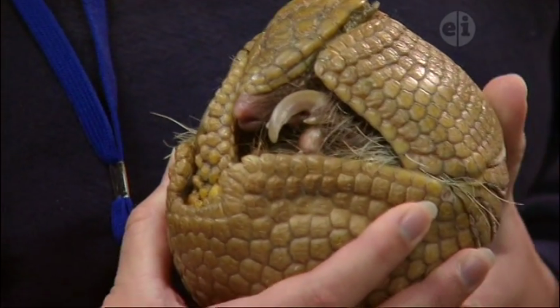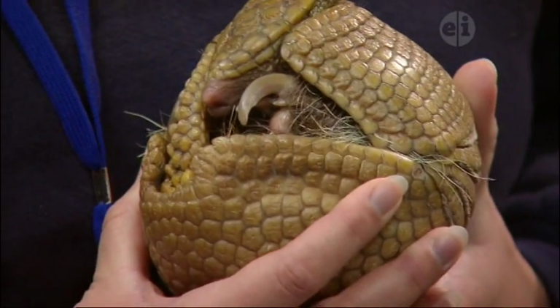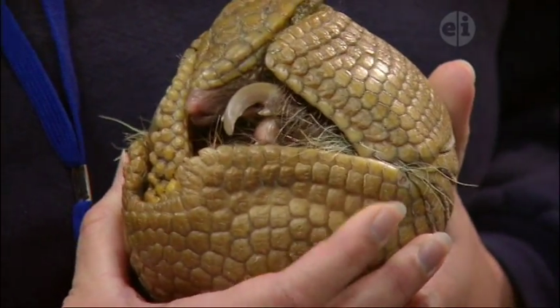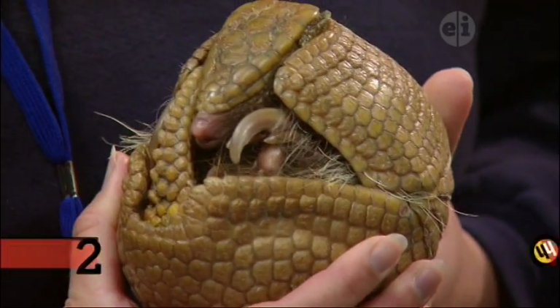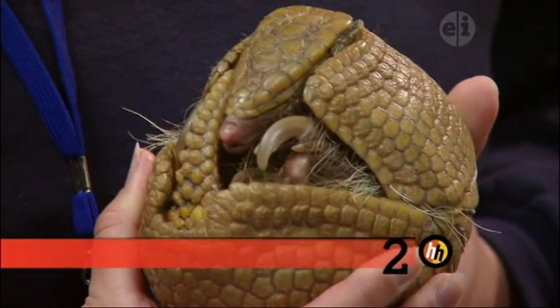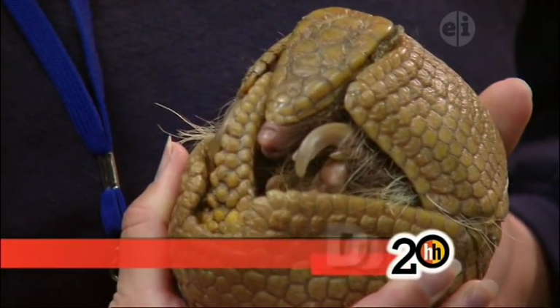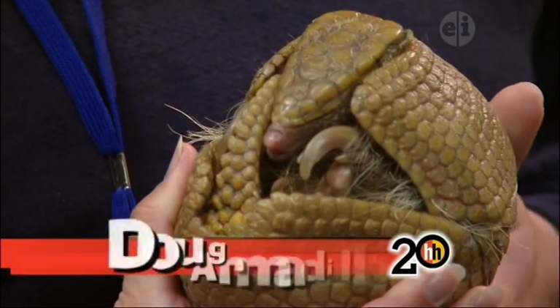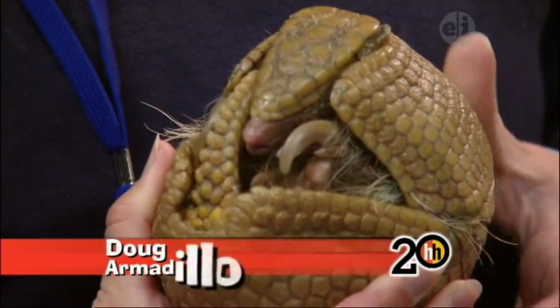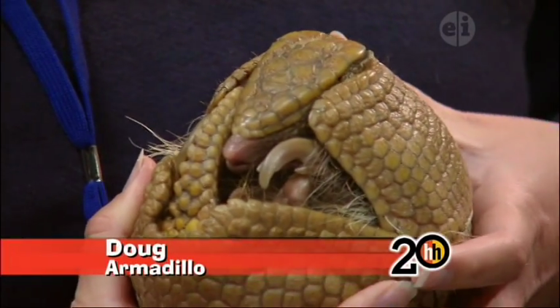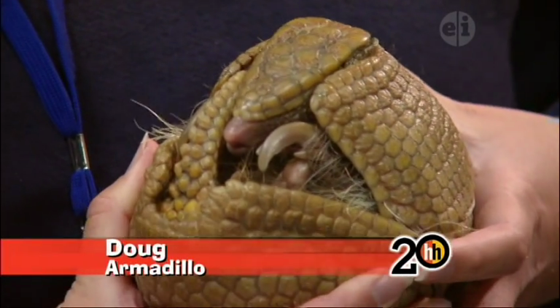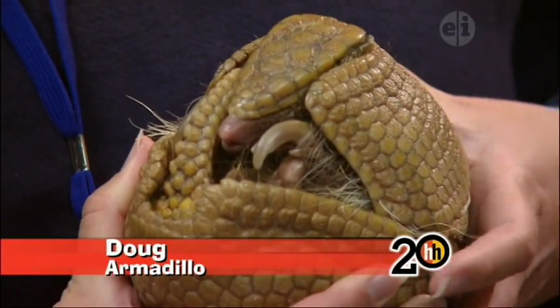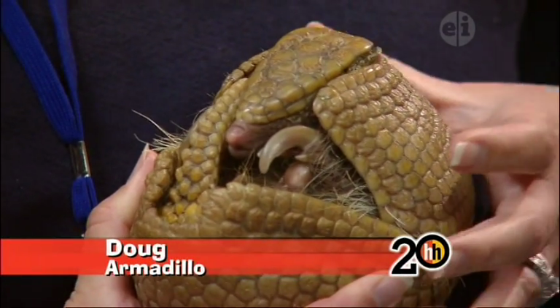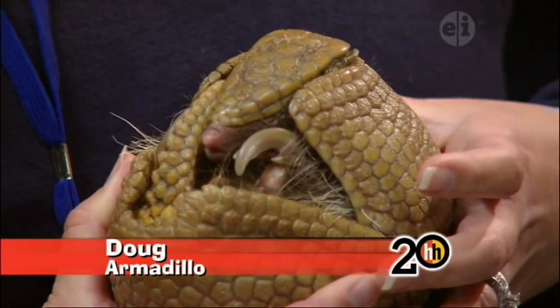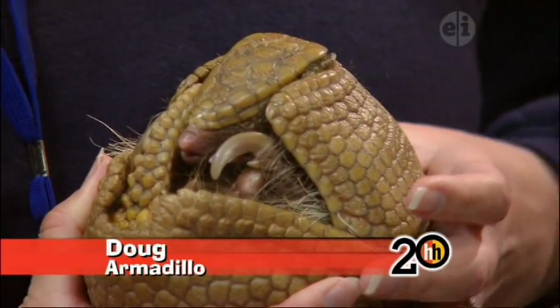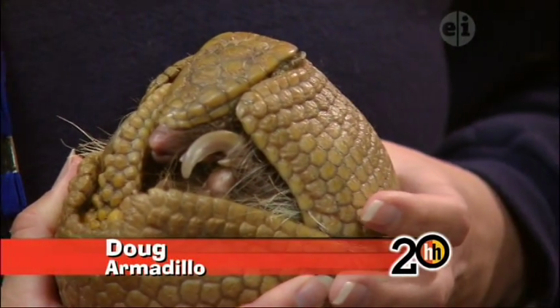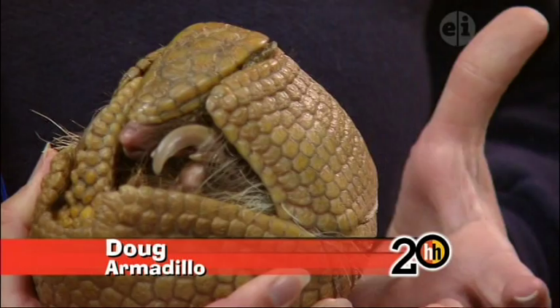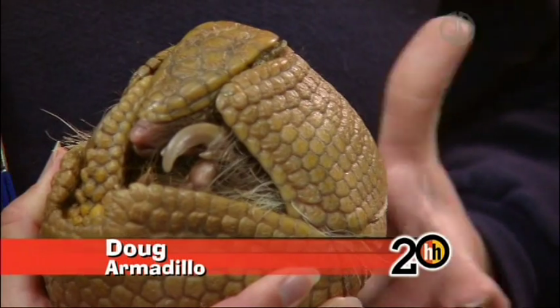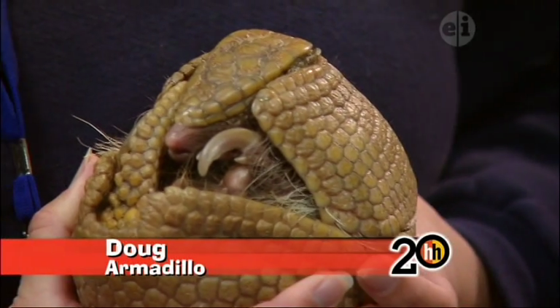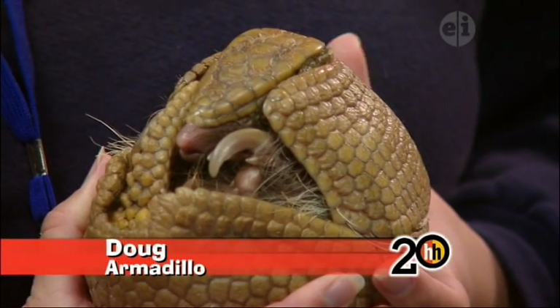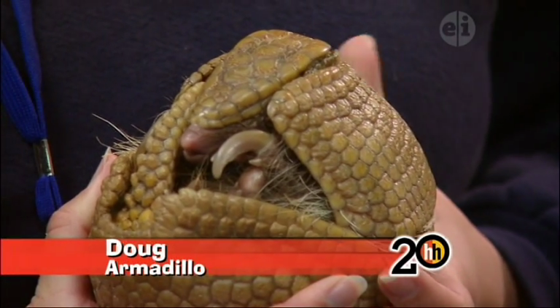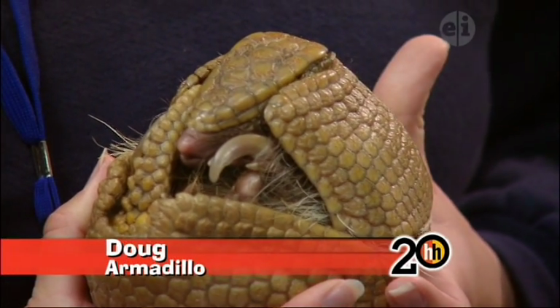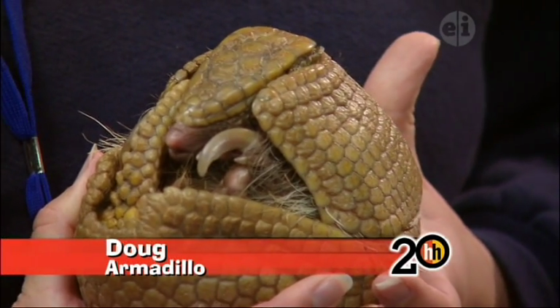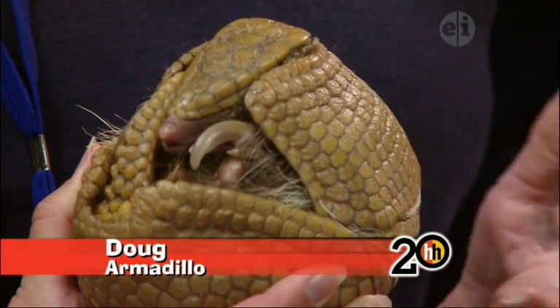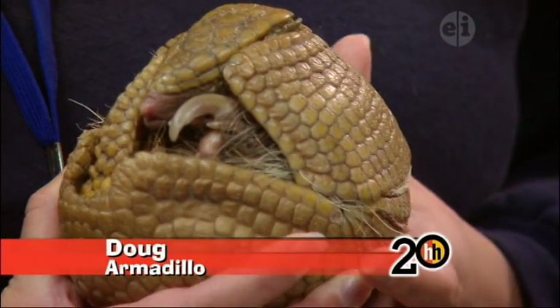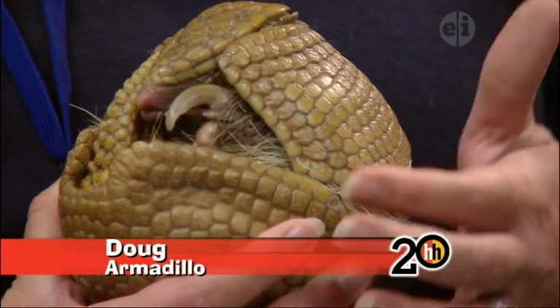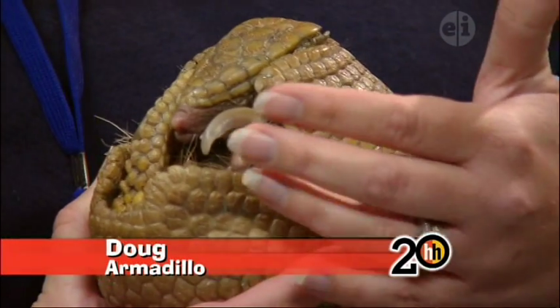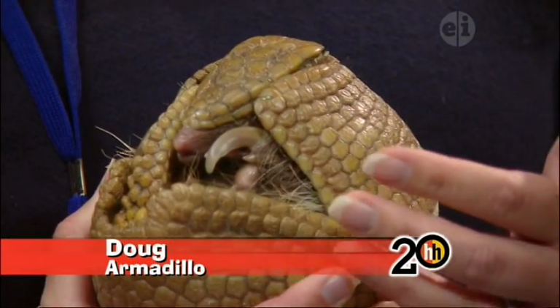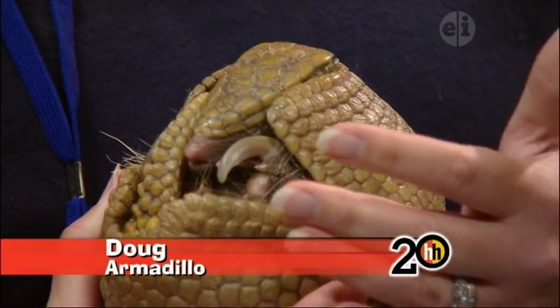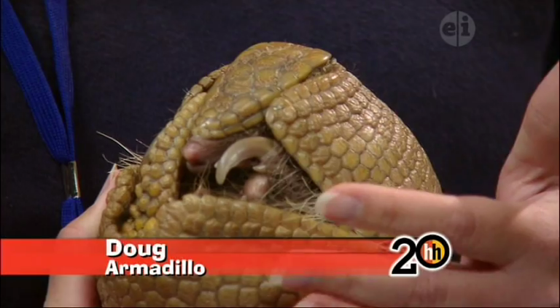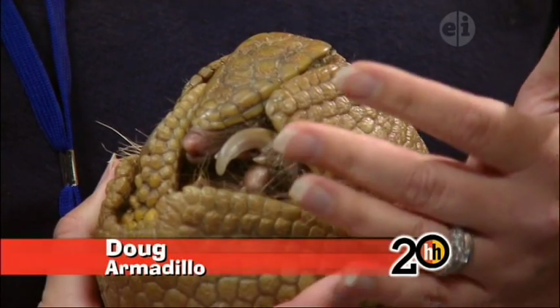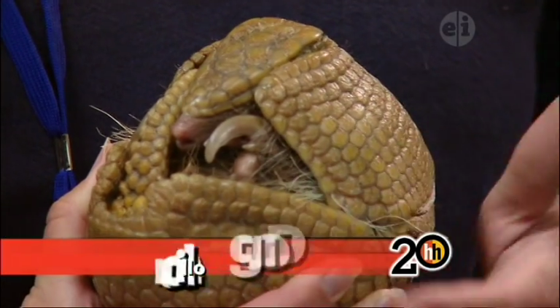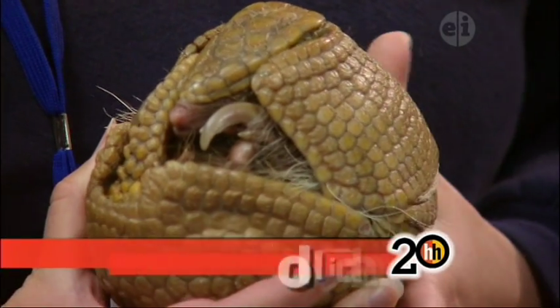Those hairs are really interesting, because when he does curl up all the way in a ball, his eyes are hidden, so the only way for him to know if it's safe to uncurl after the danger is passed is by feeling movement with those hairs that stick out.